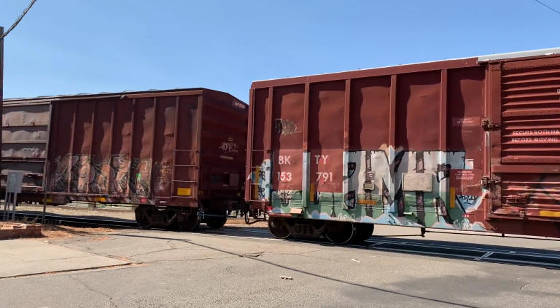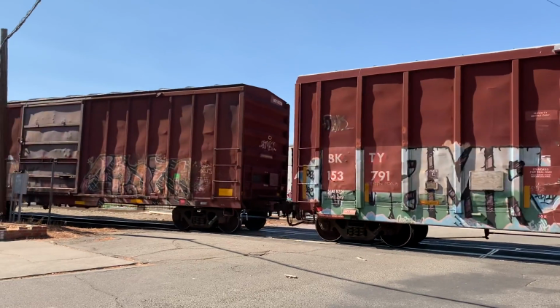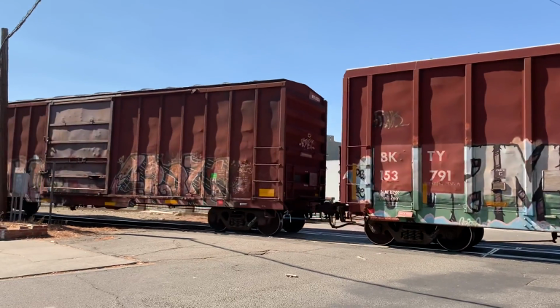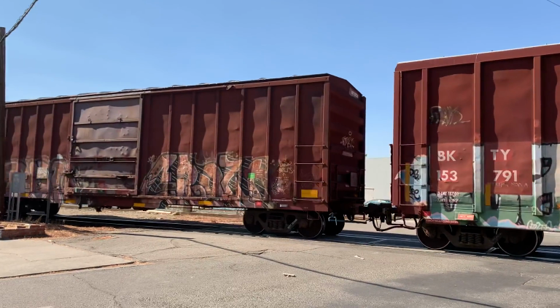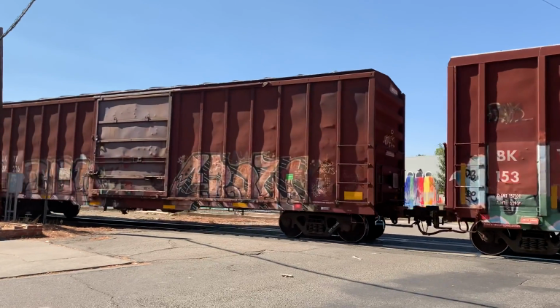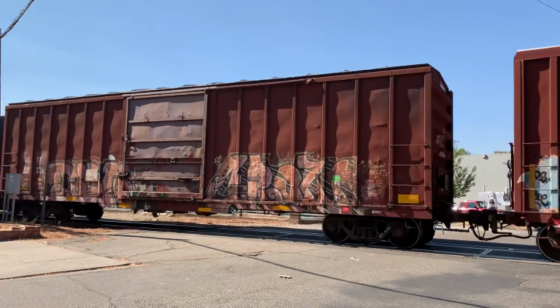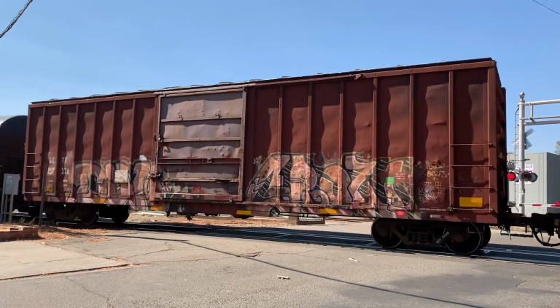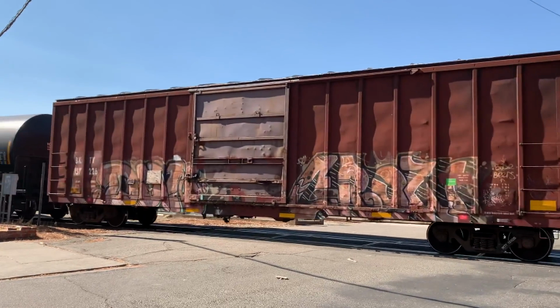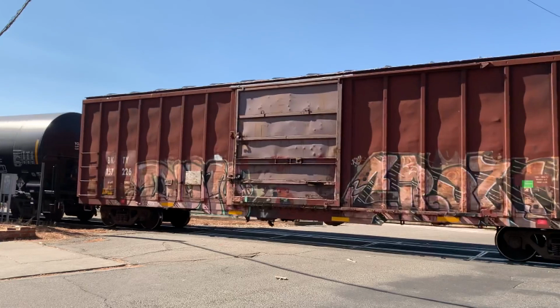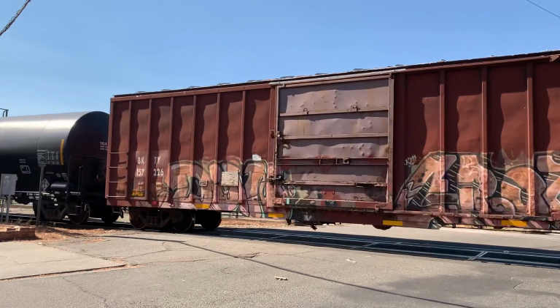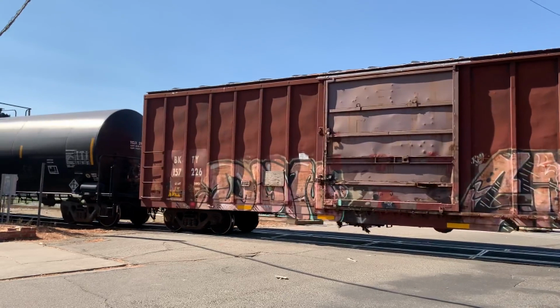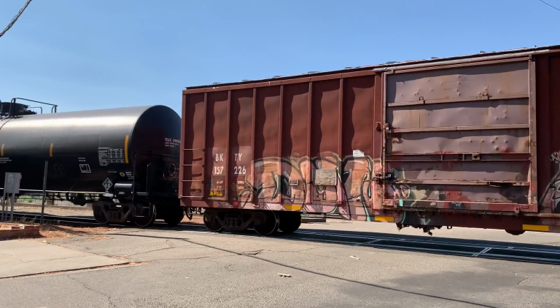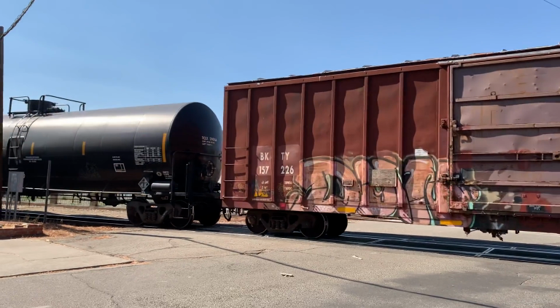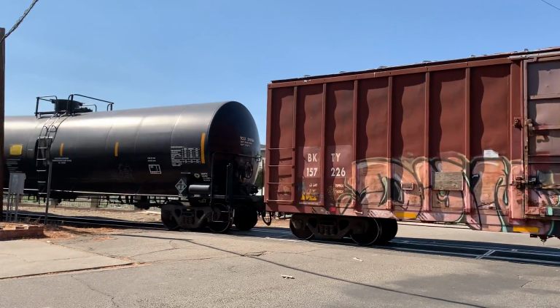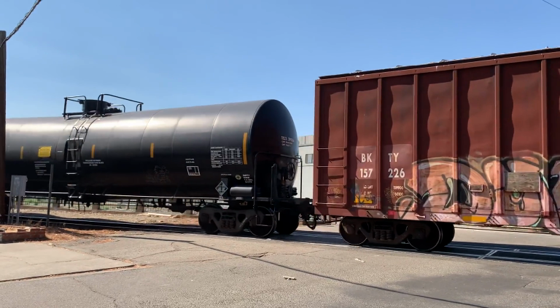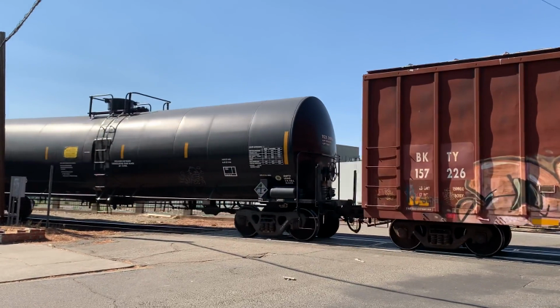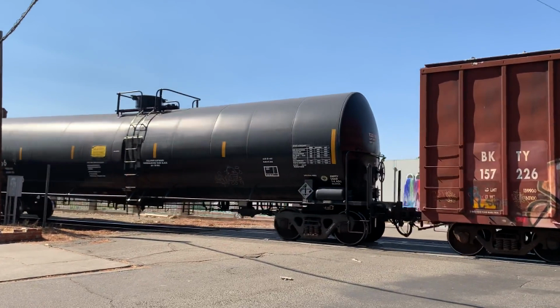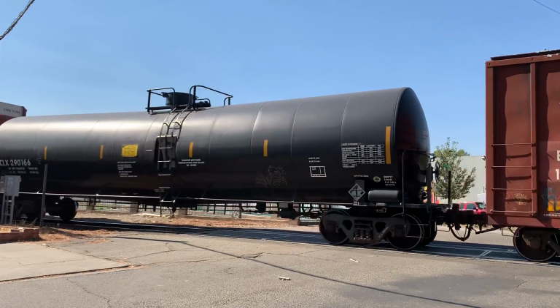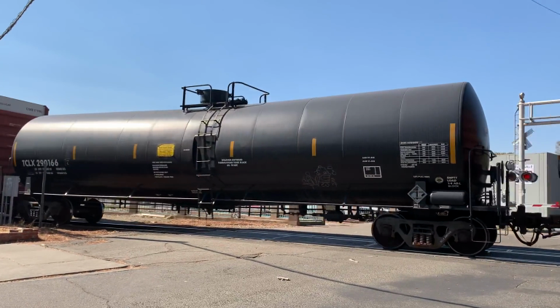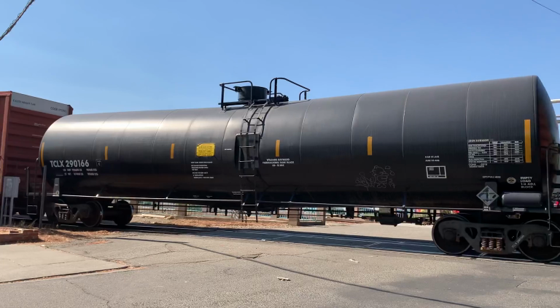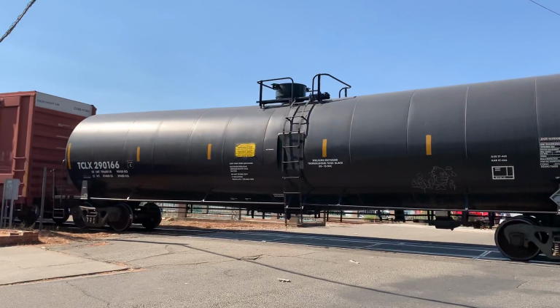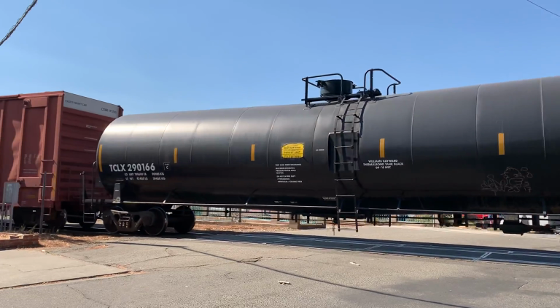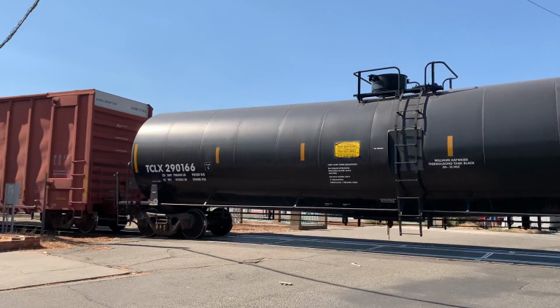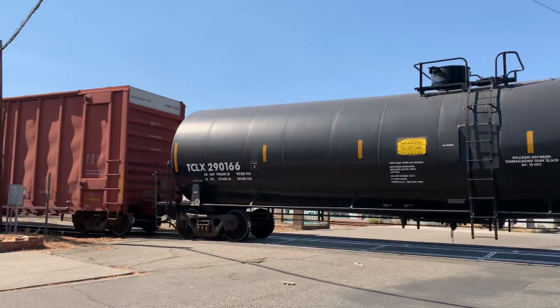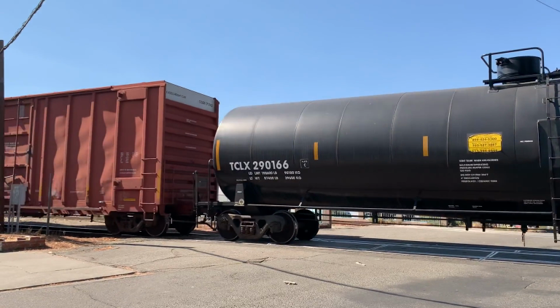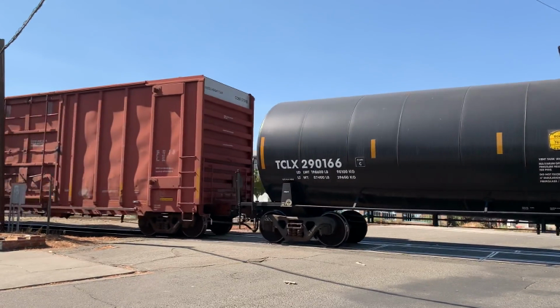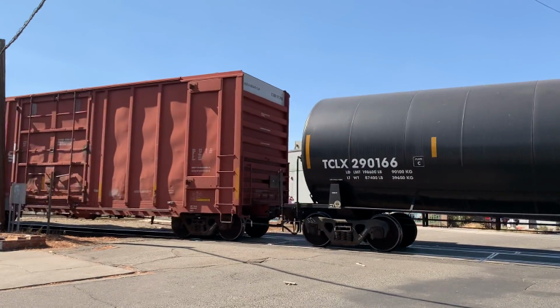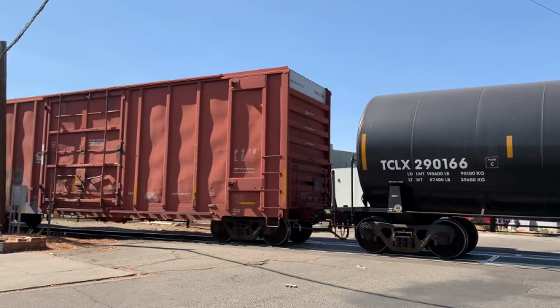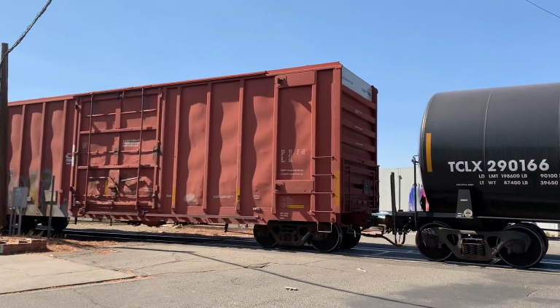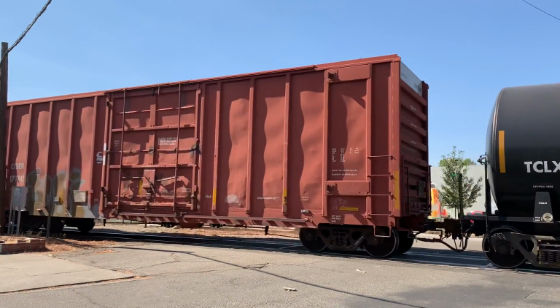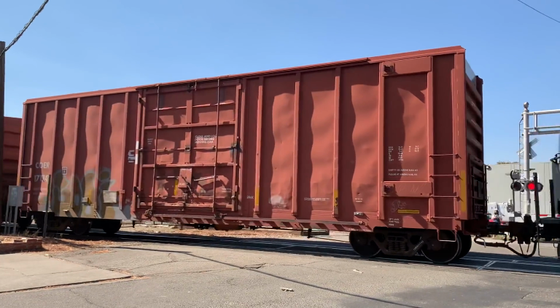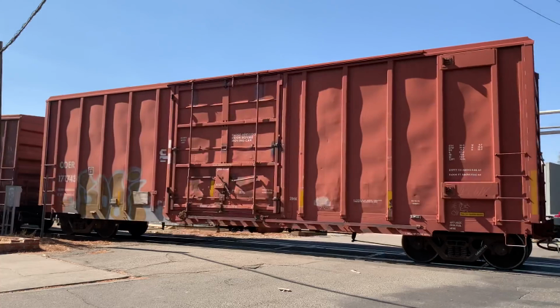Here comes the boxcars! And the tanker car — it's black! A black tanker! And a red boxcar!